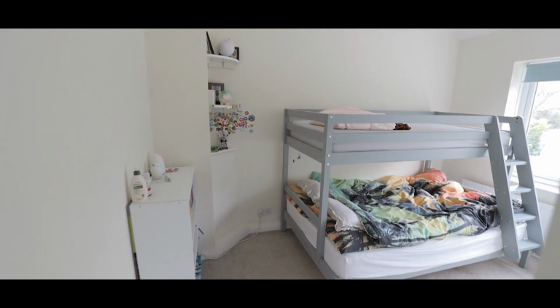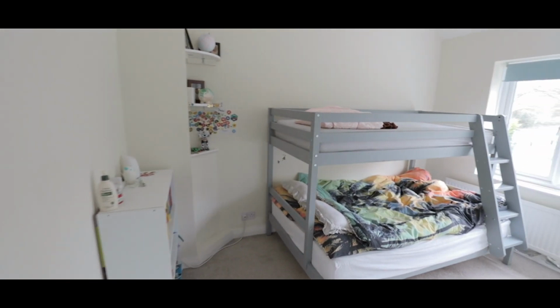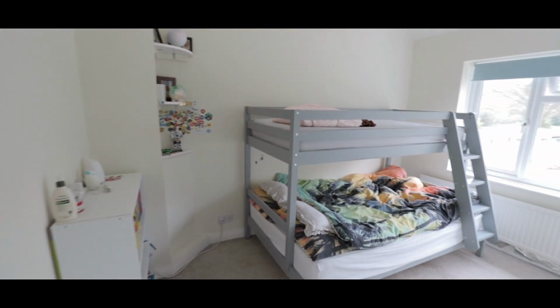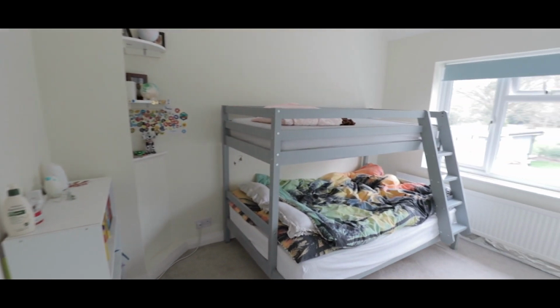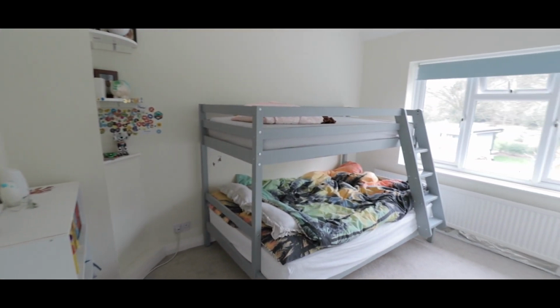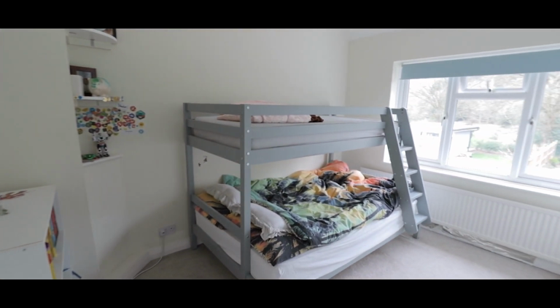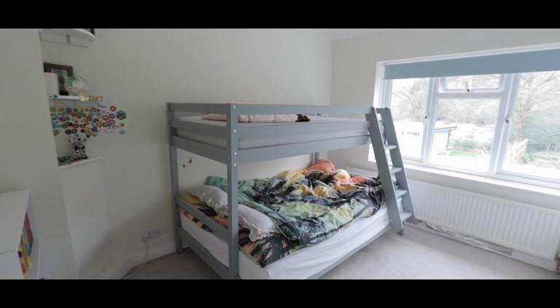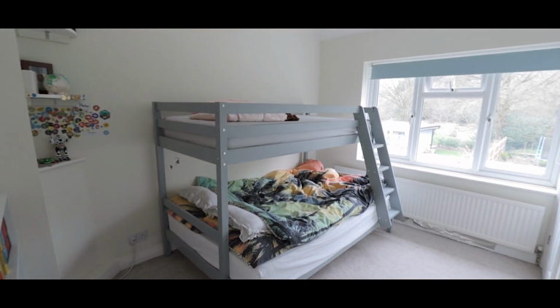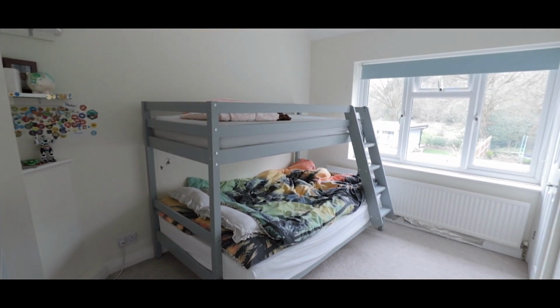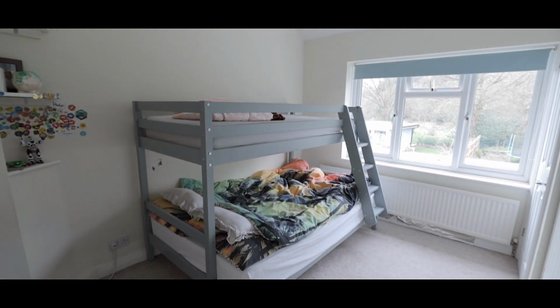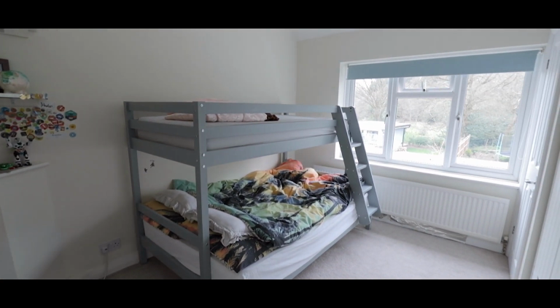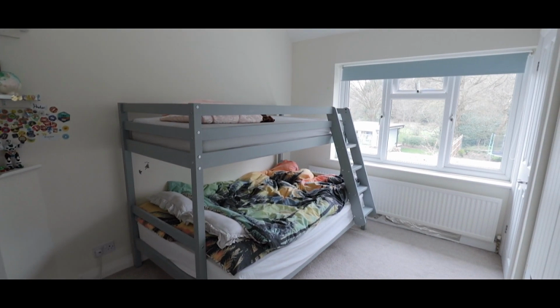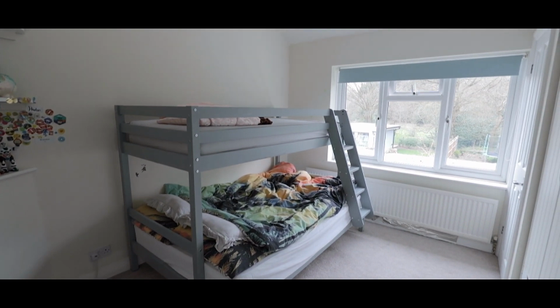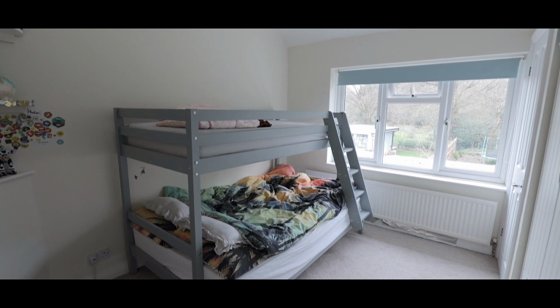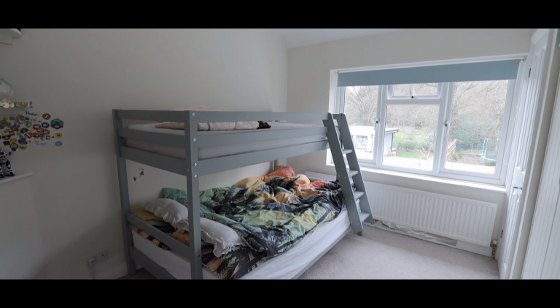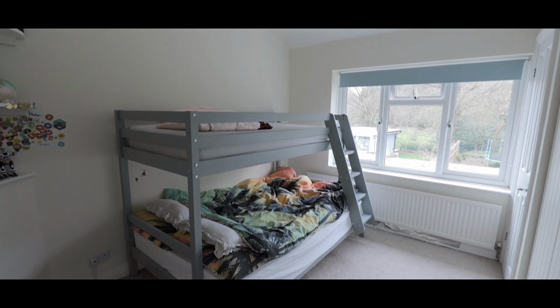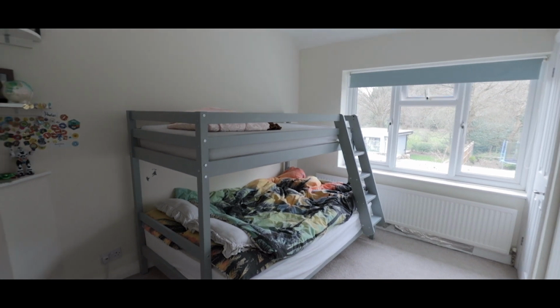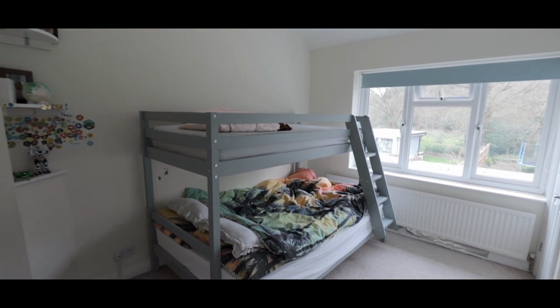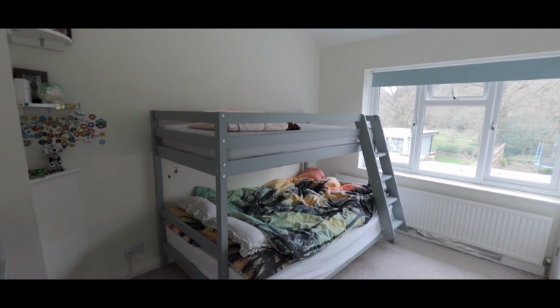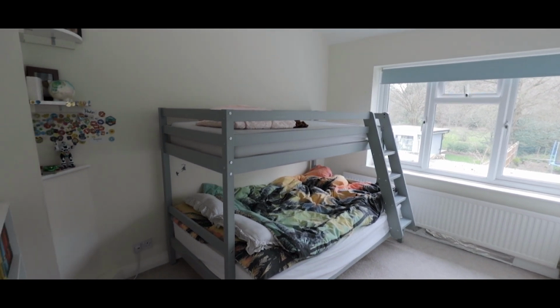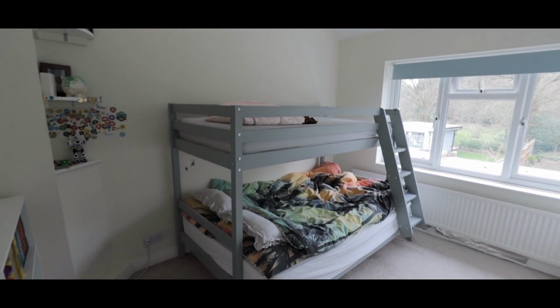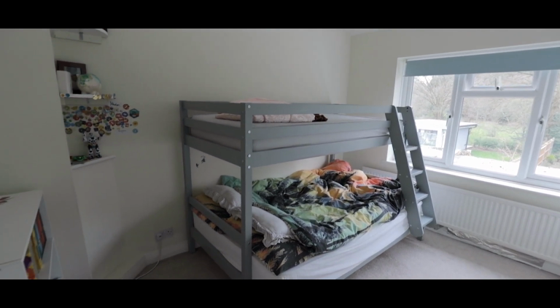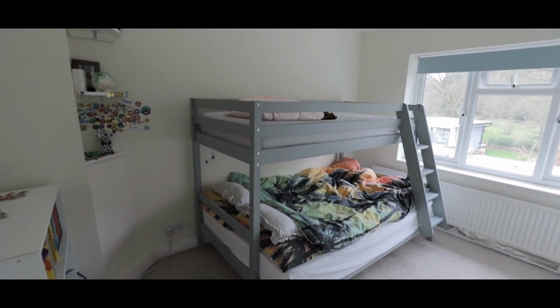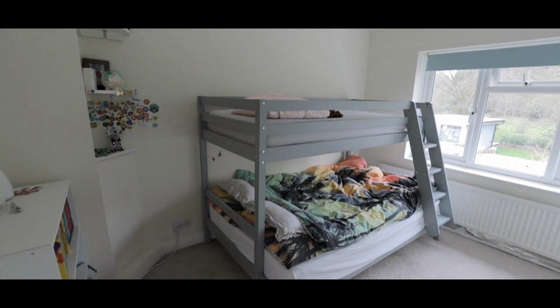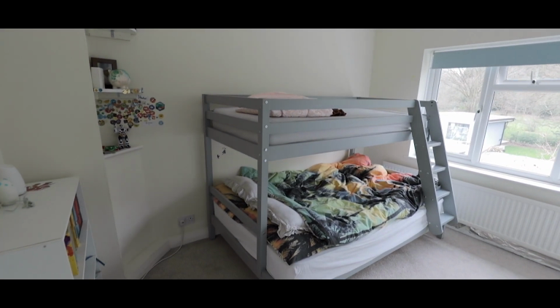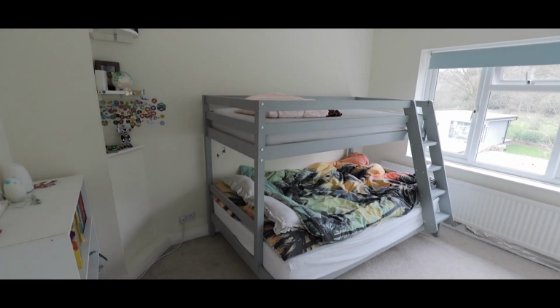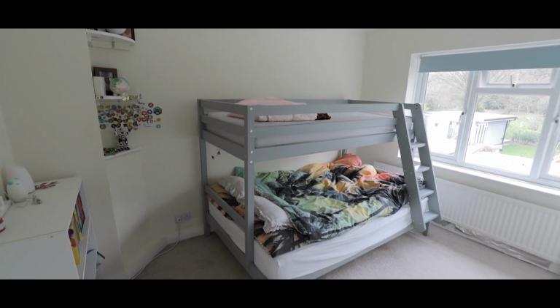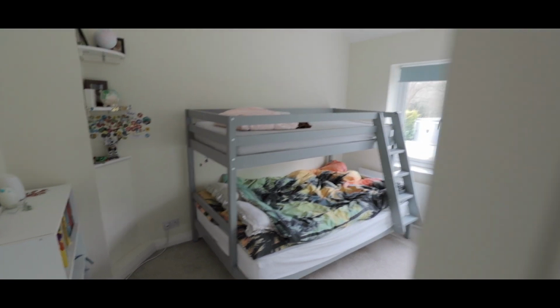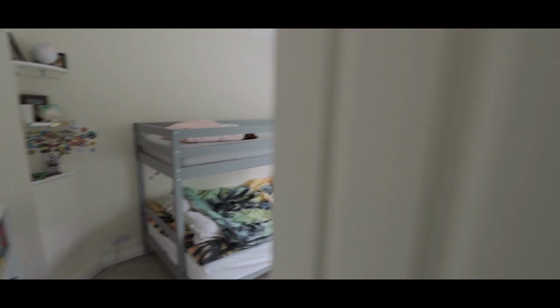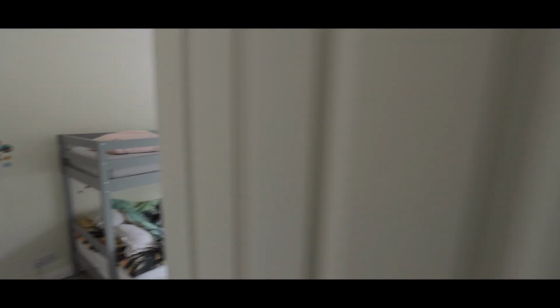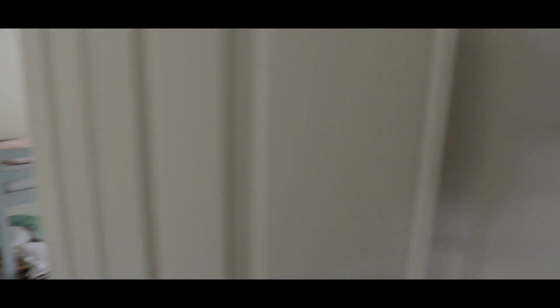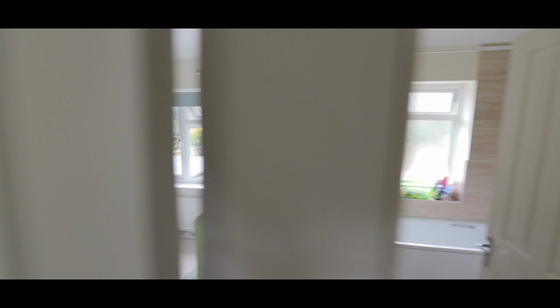Bedroom 3 once again offers plenty of space for a king size bed with fitted storage, windows overlooking the rear aspect and space for wardrobes.